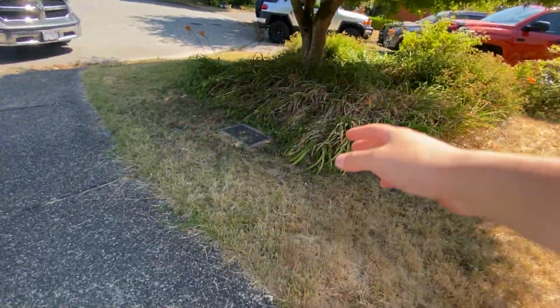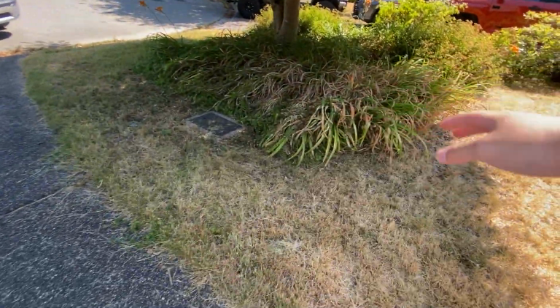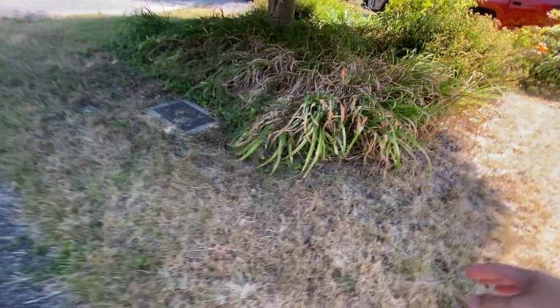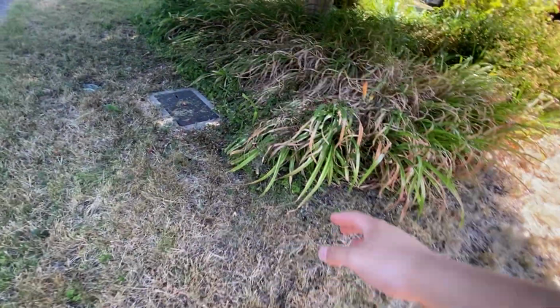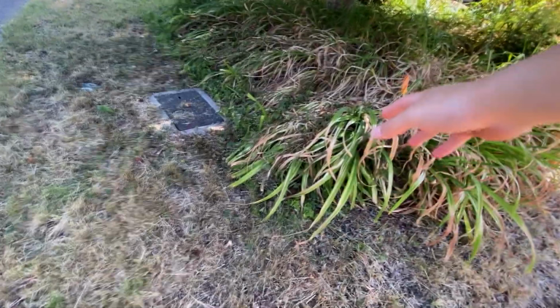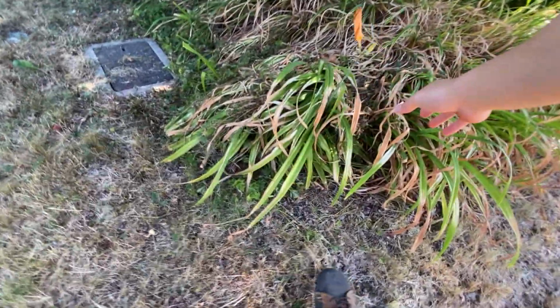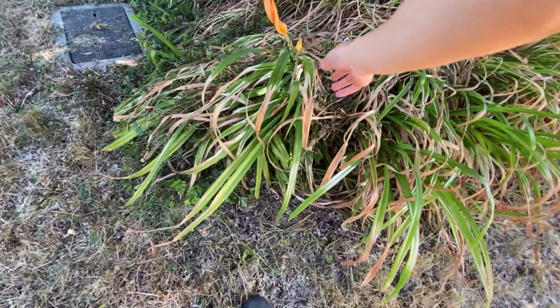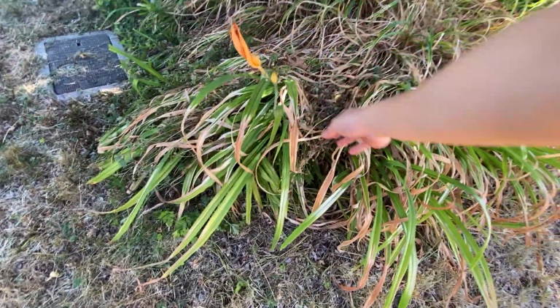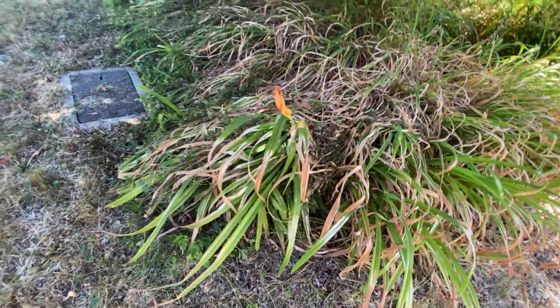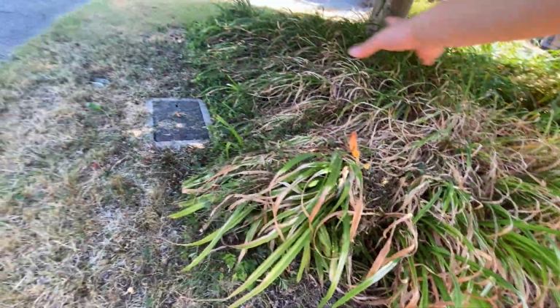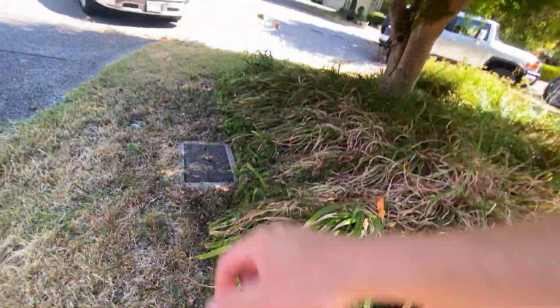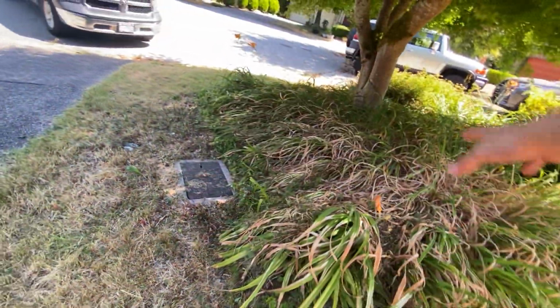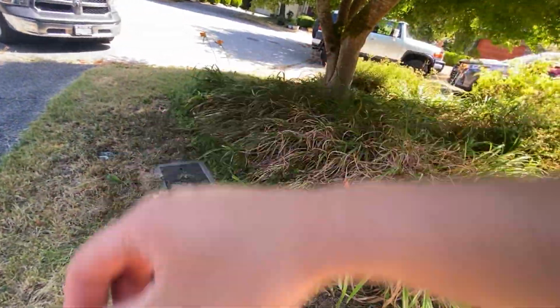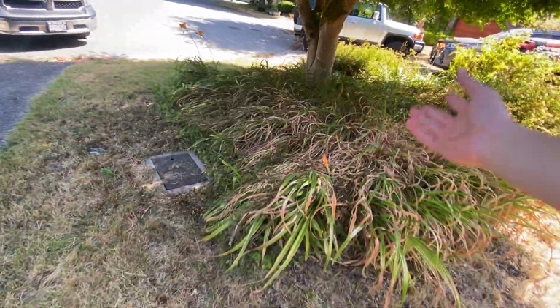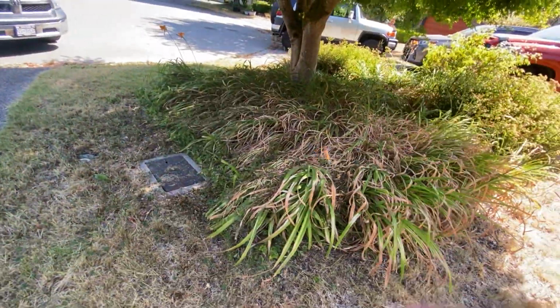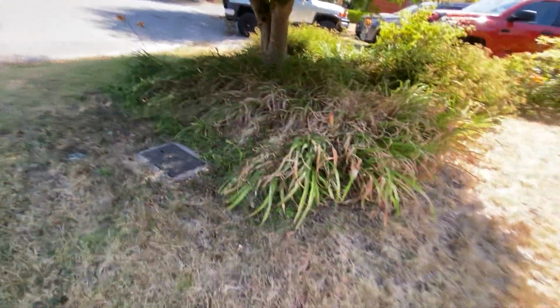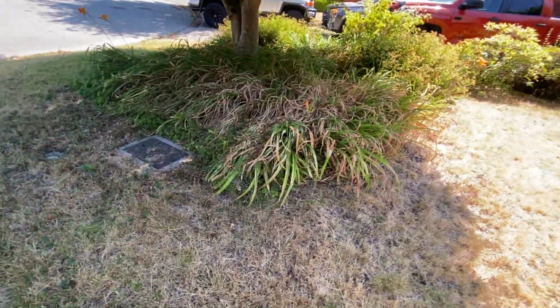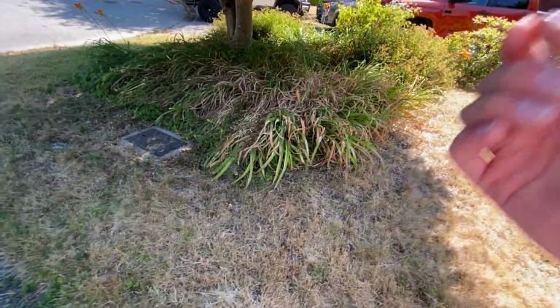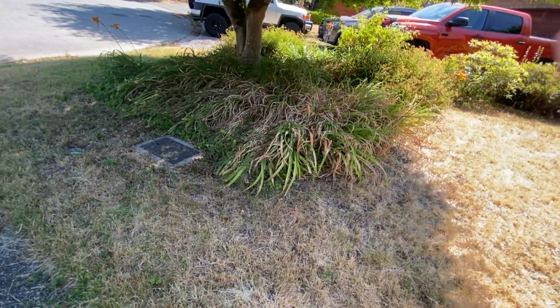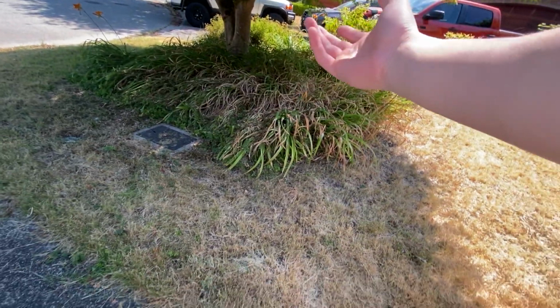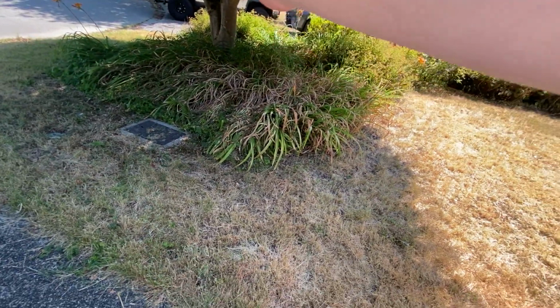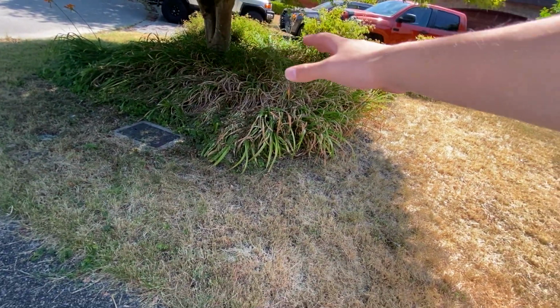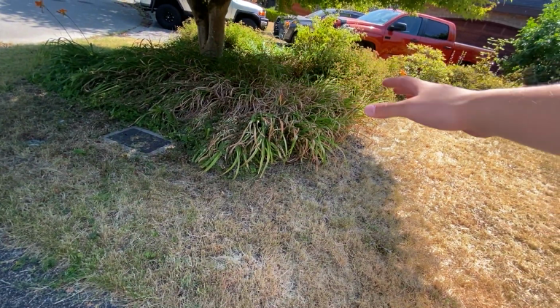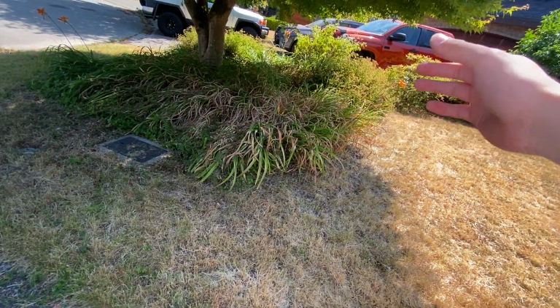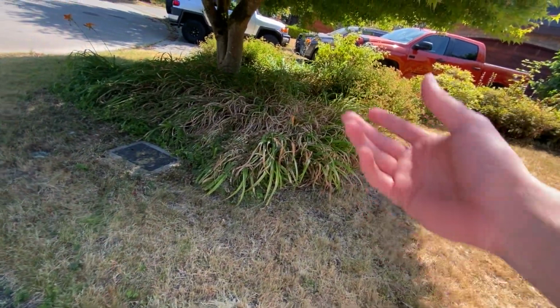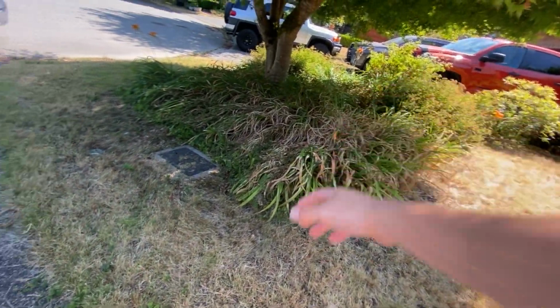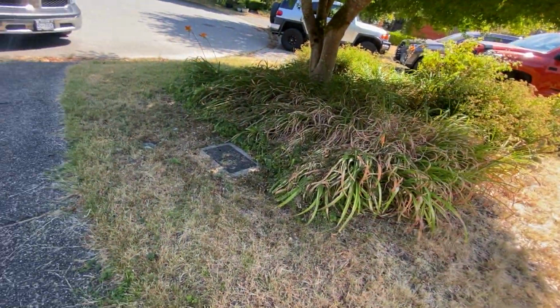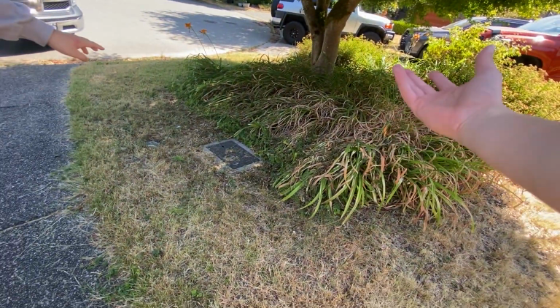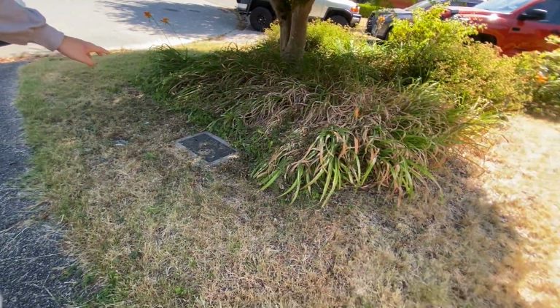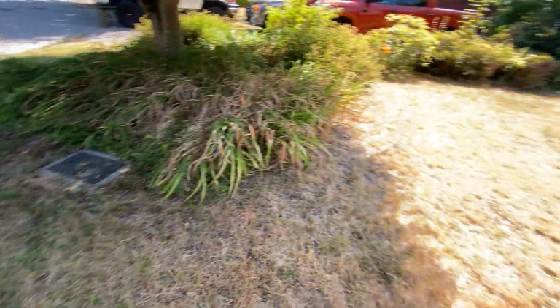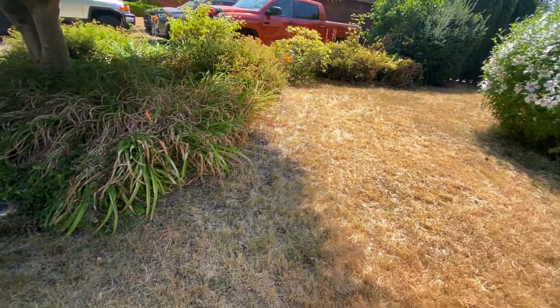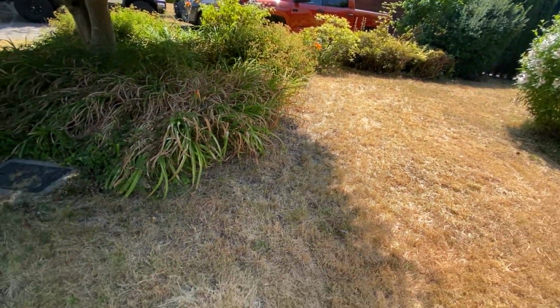So did you want to just have all these grass-type plants completely removed? Yeah. And did you want to just keep it like bare dirt, or did you want to put like bark mulch or topsoil or something?